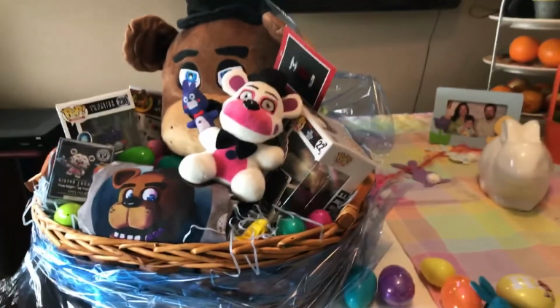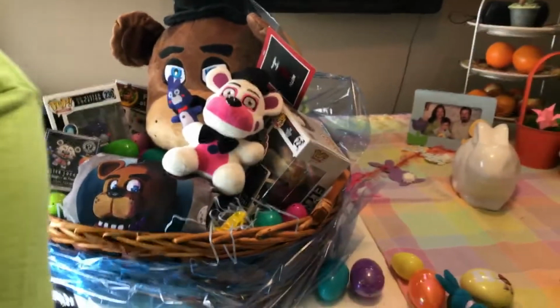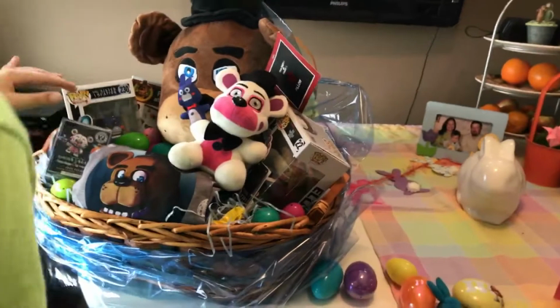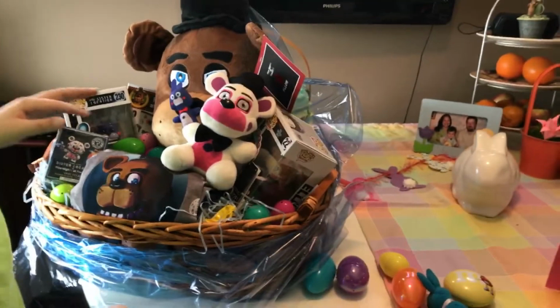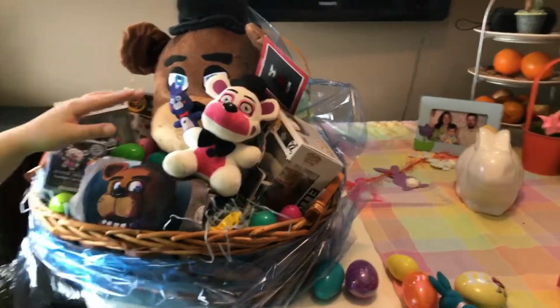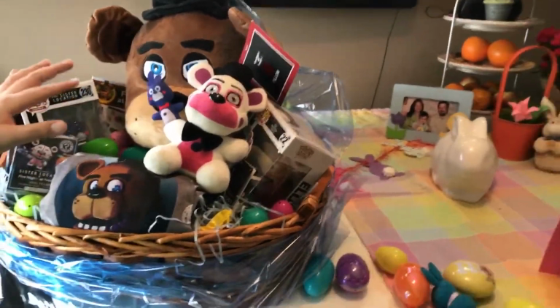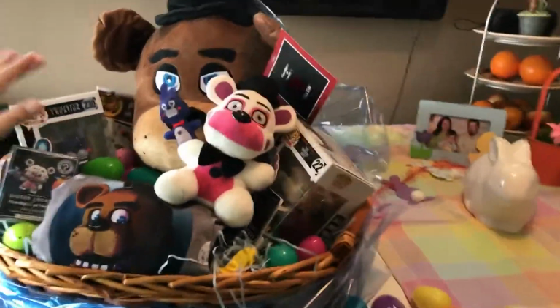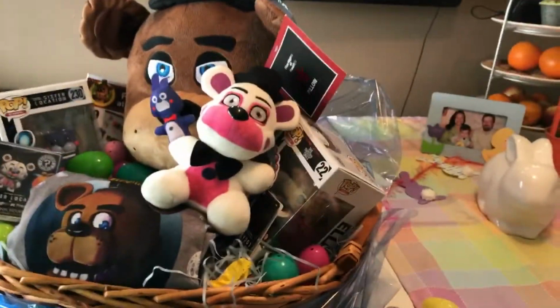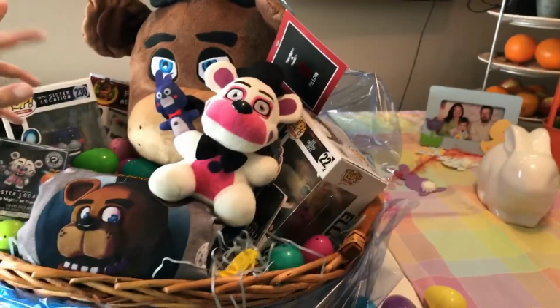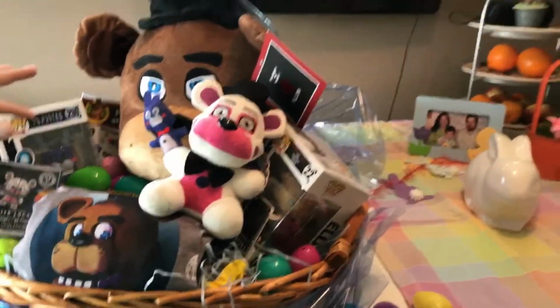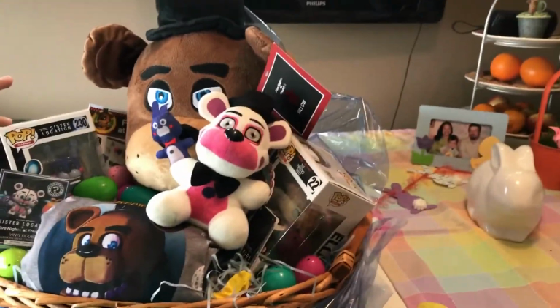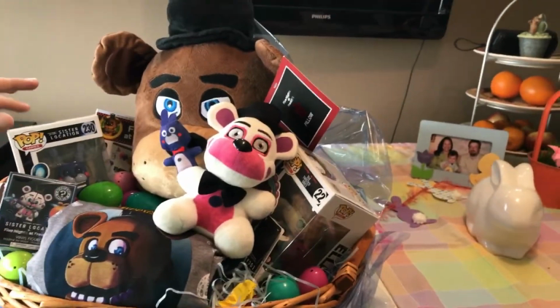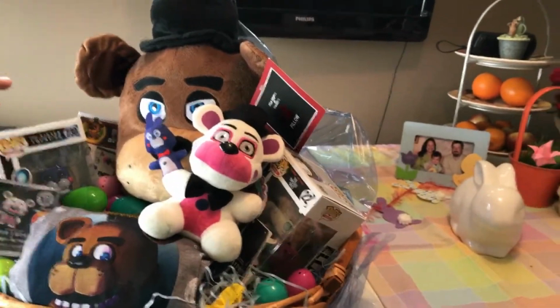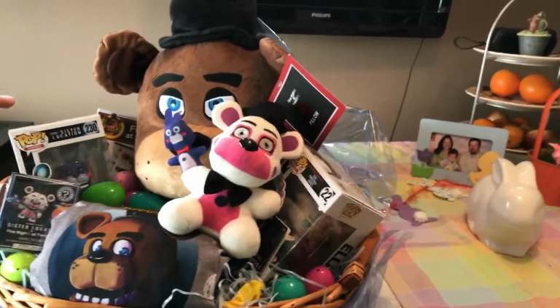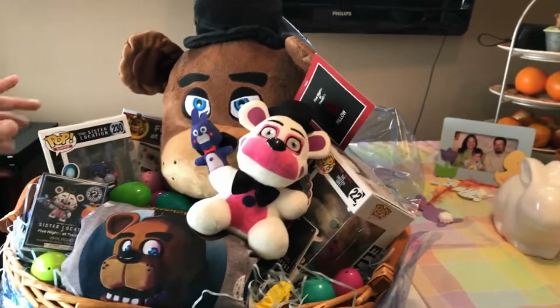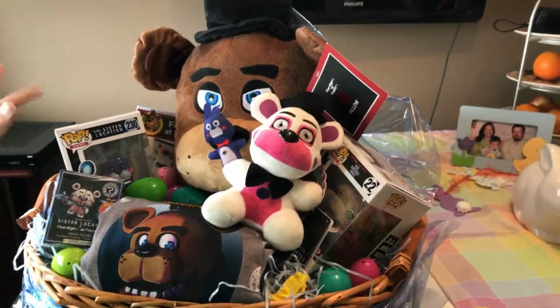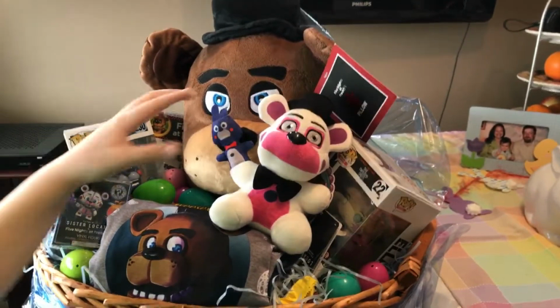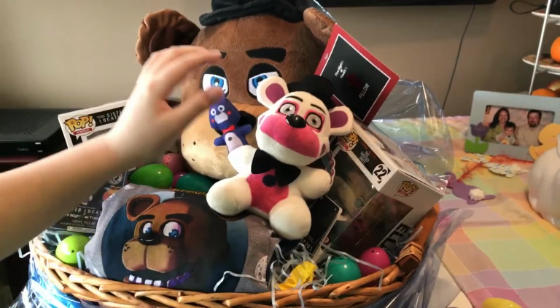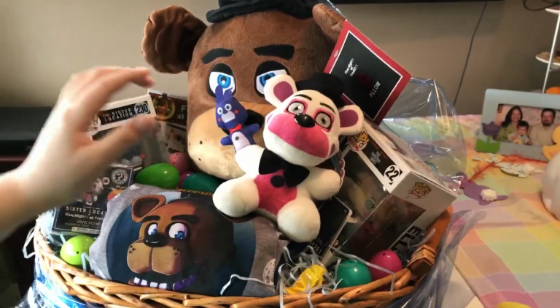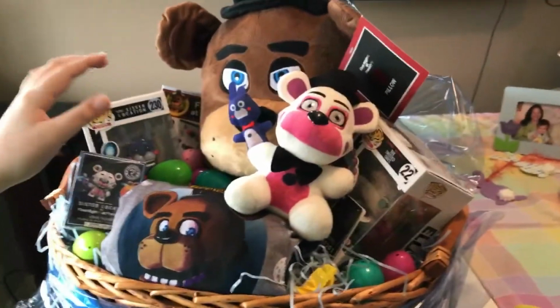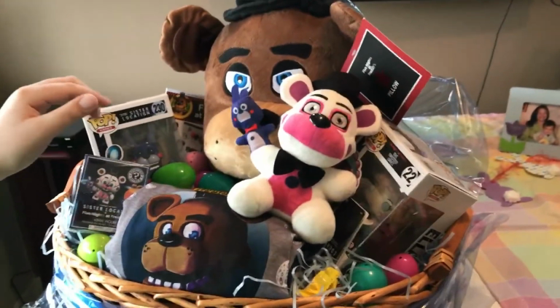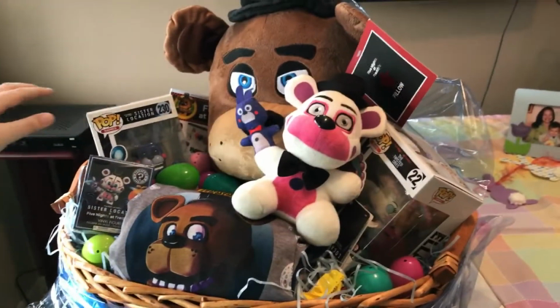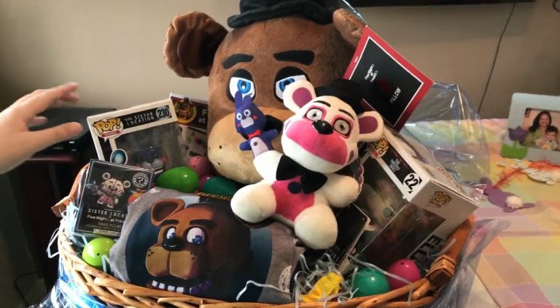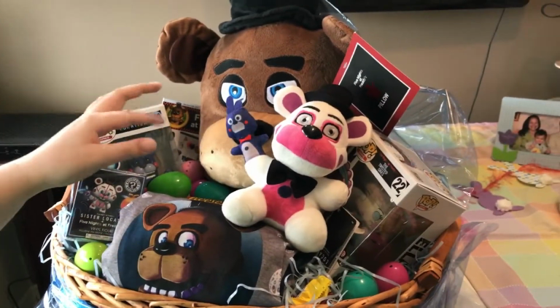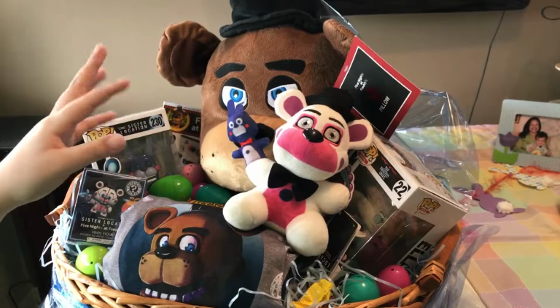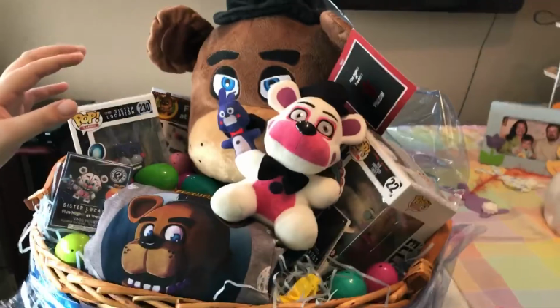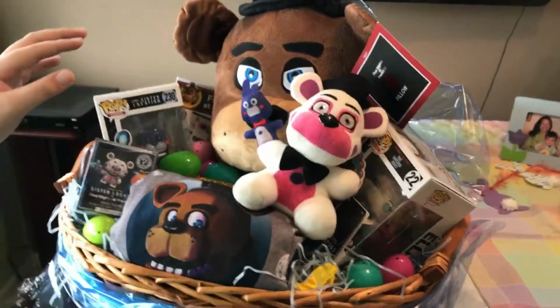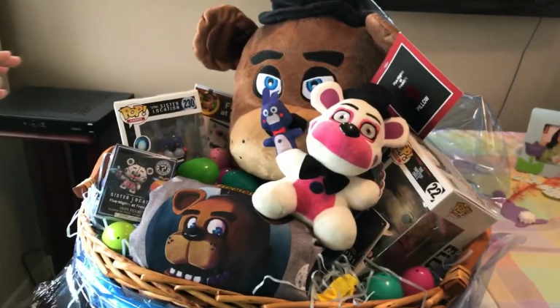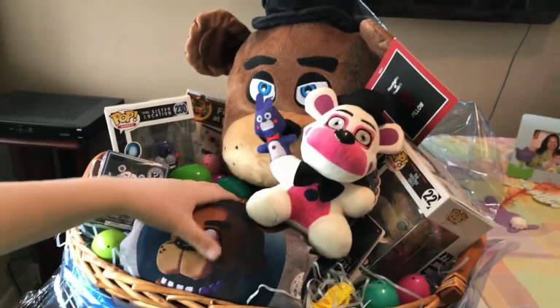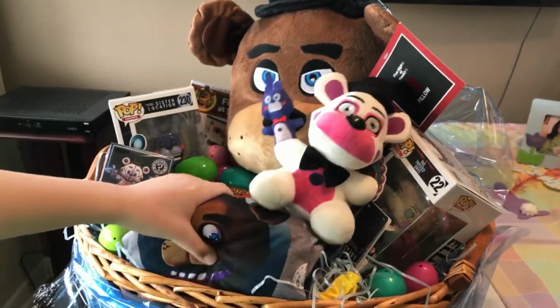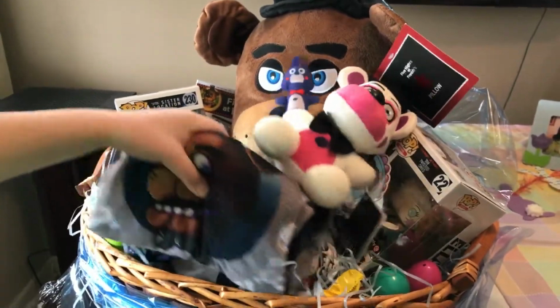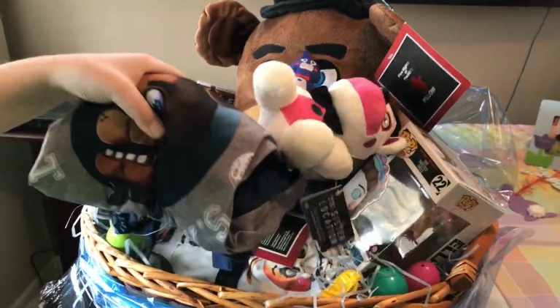You want to take them out and show us? So which one should I take out first? Whichever one you want. I choose this one.